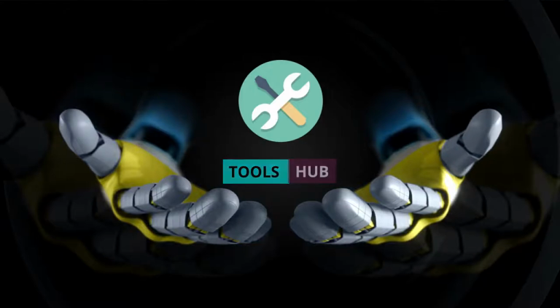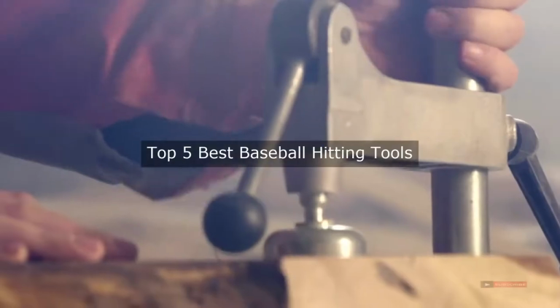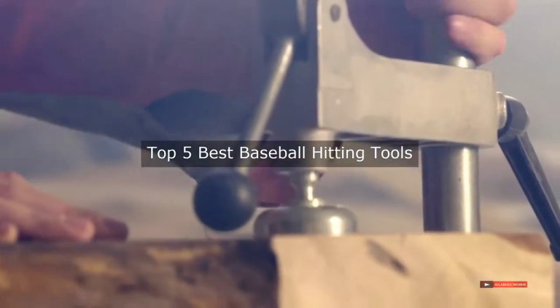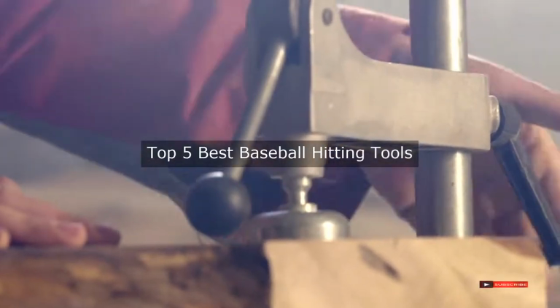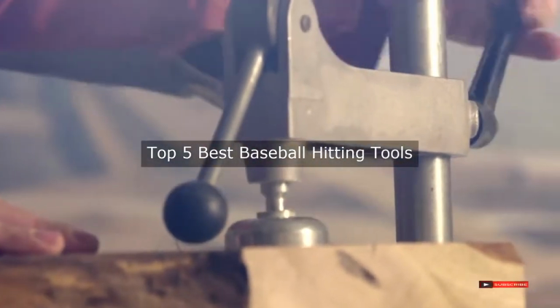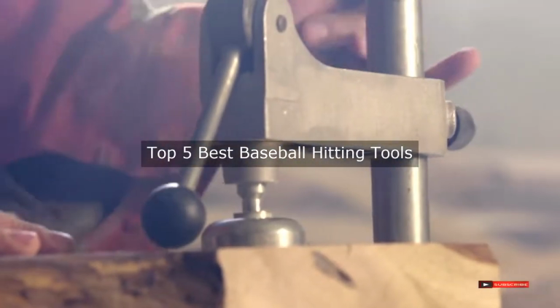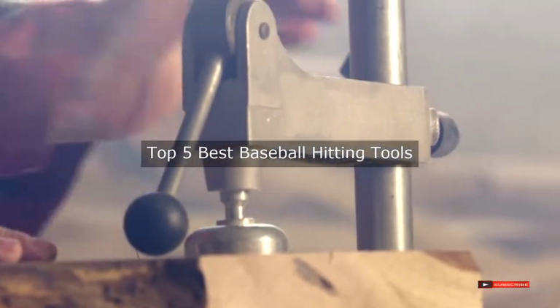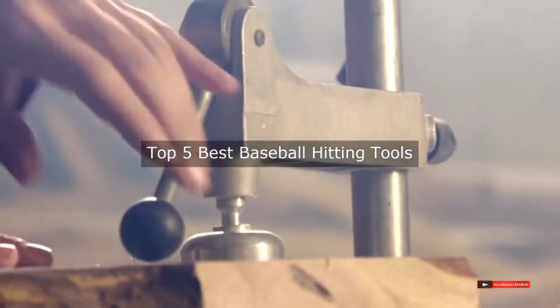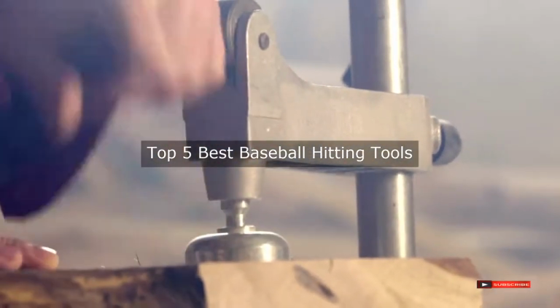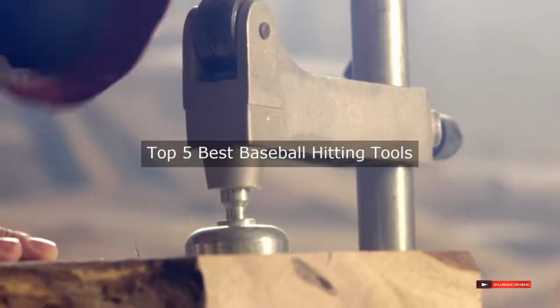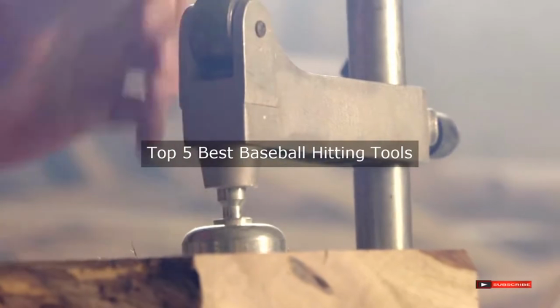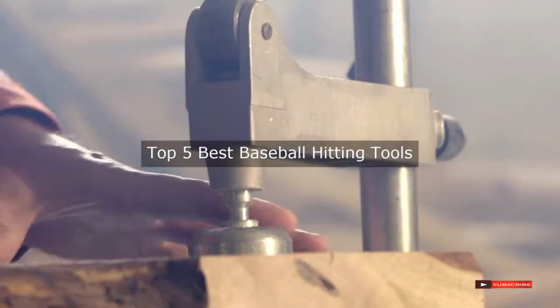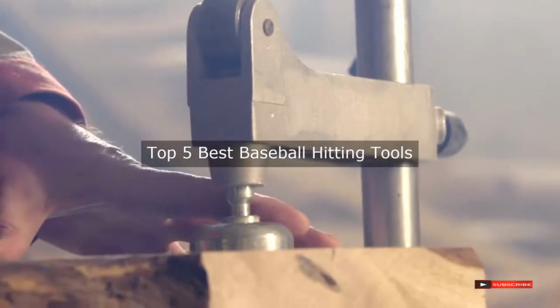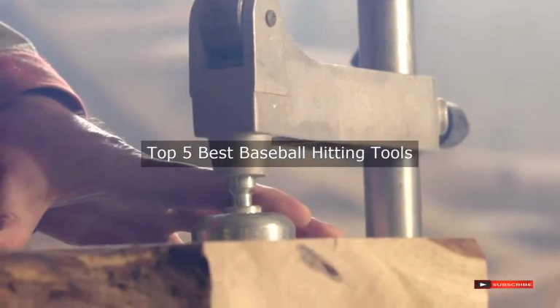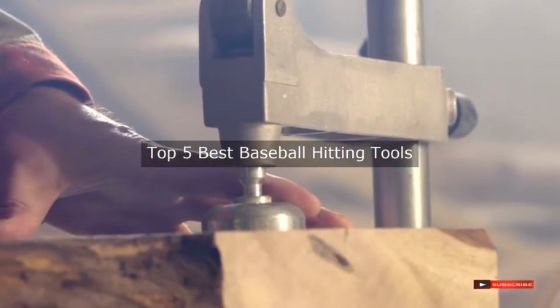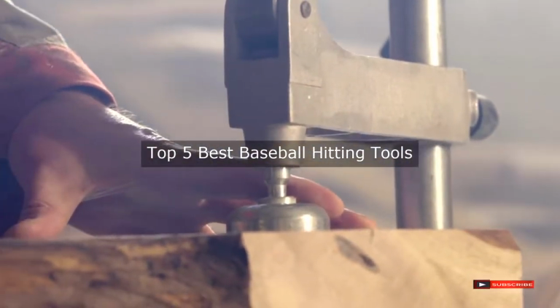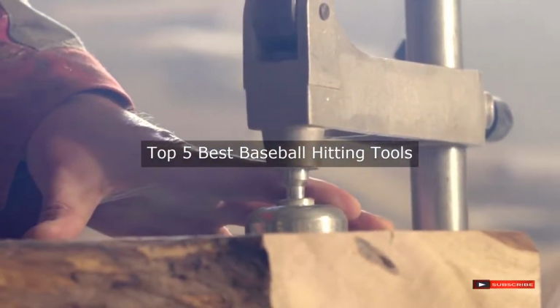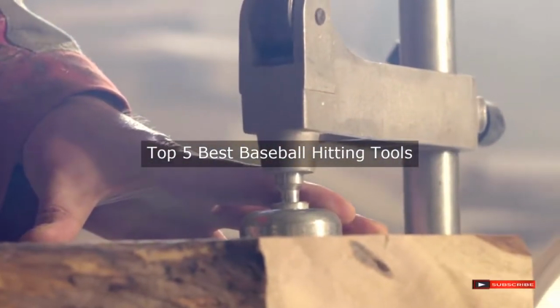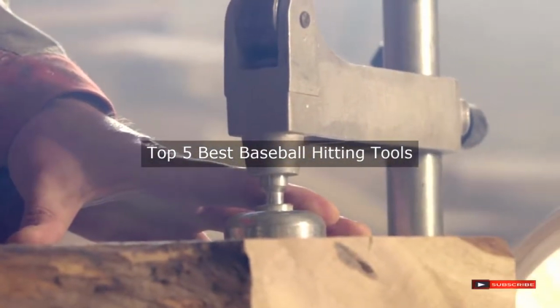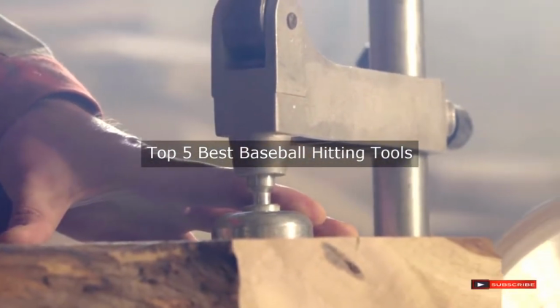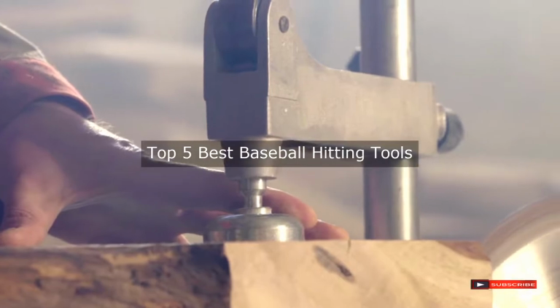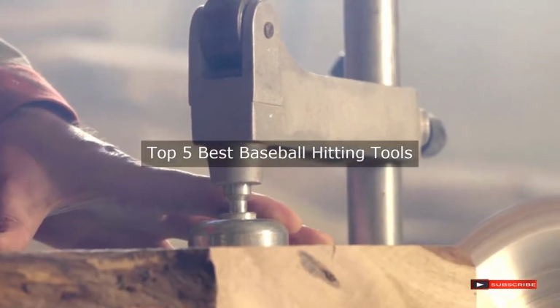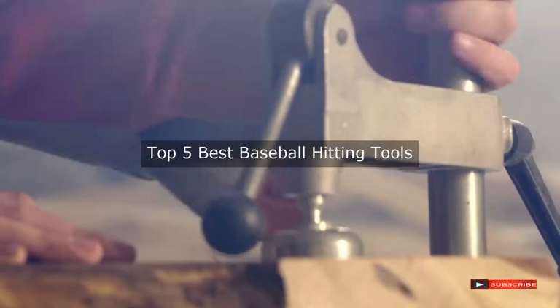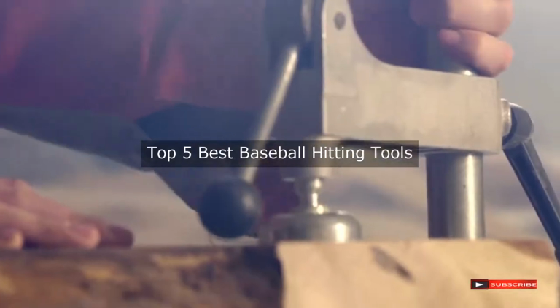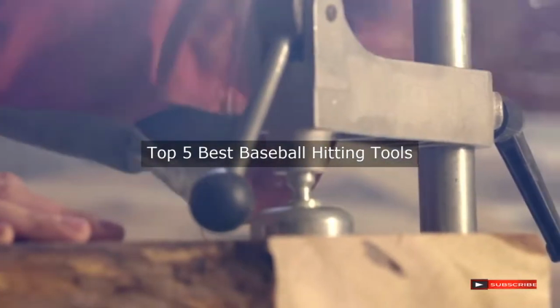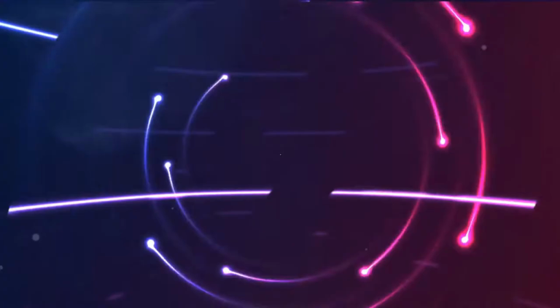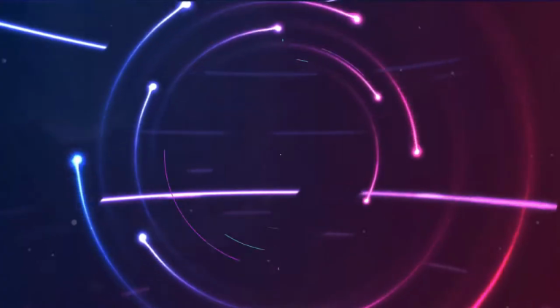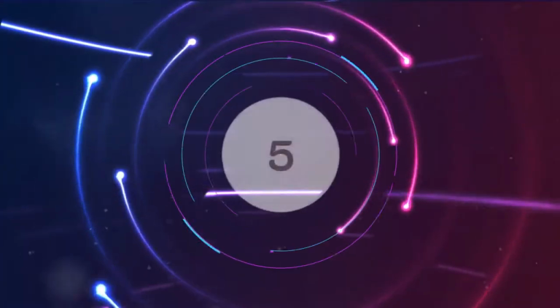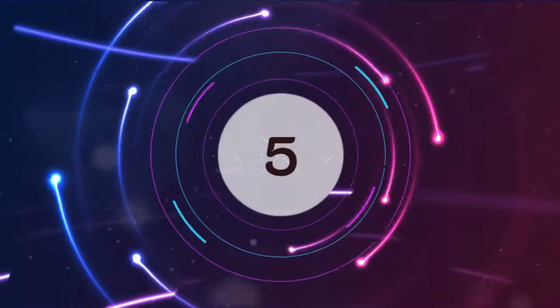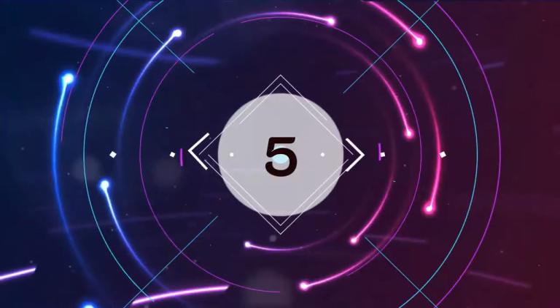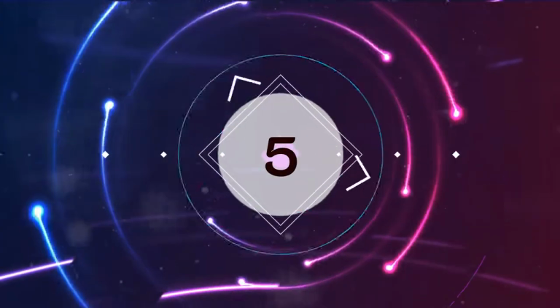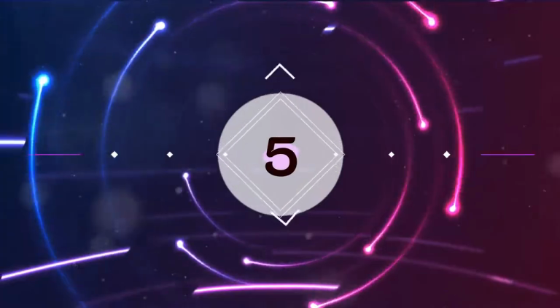Are you looking for the best baseball hitting tools? We will review some baseball hitting tools based on thousands of user ratings. Hope our top five best baseball hitting tools will be good for you.